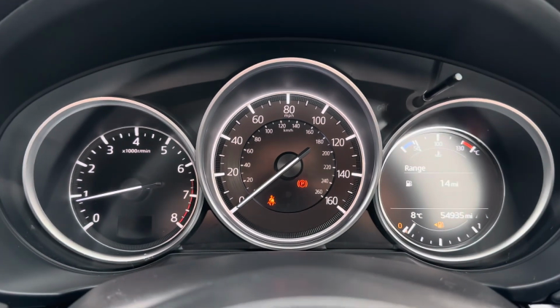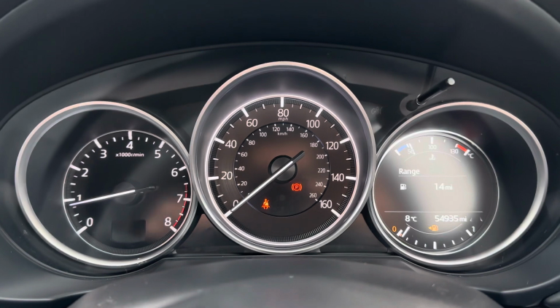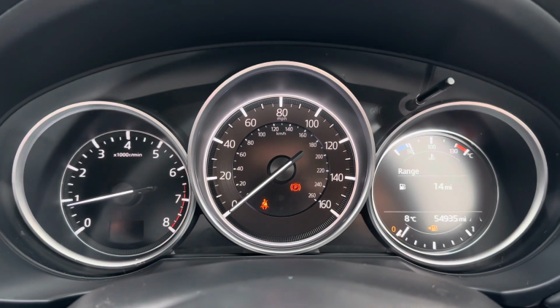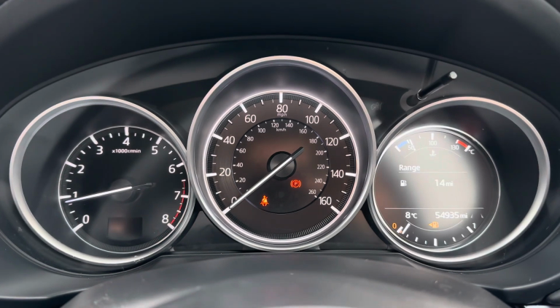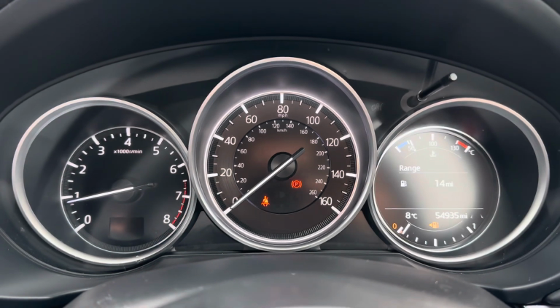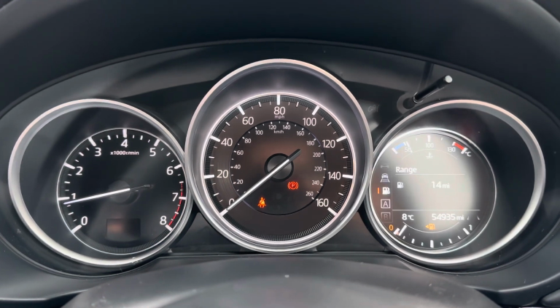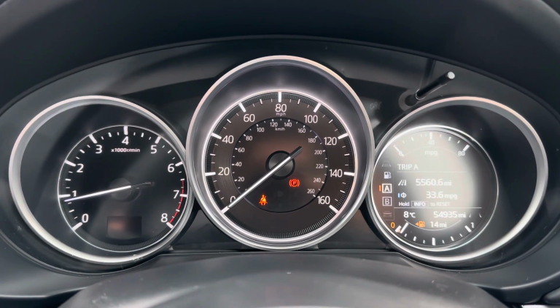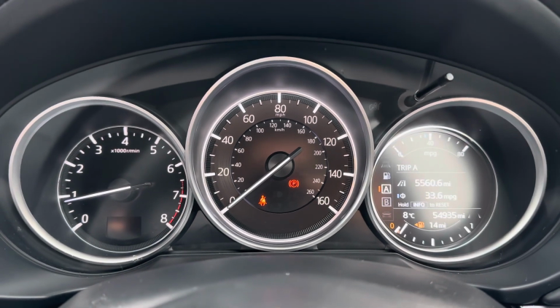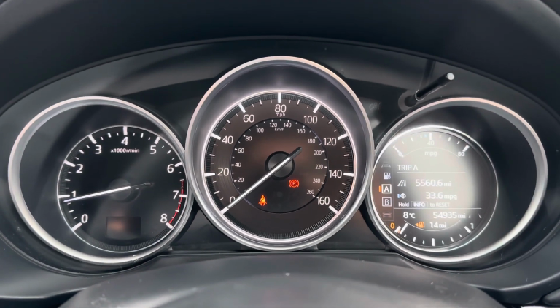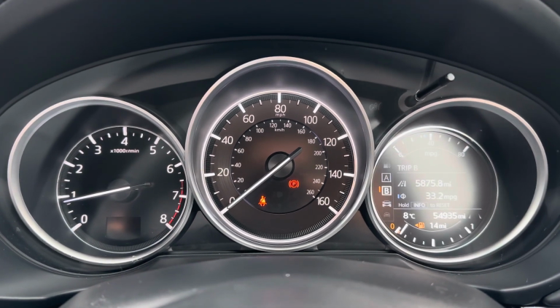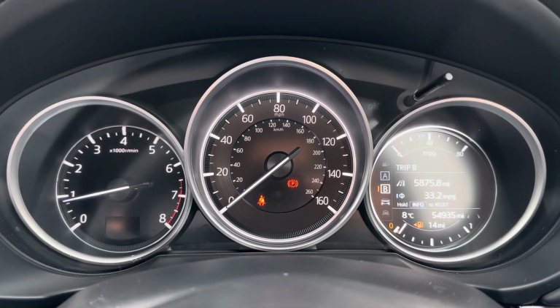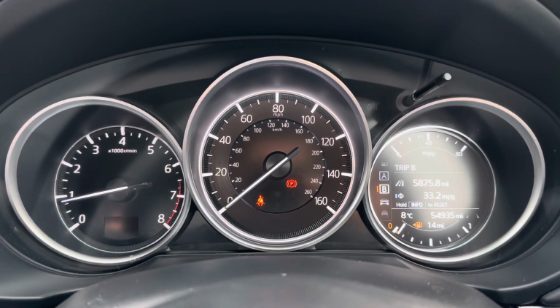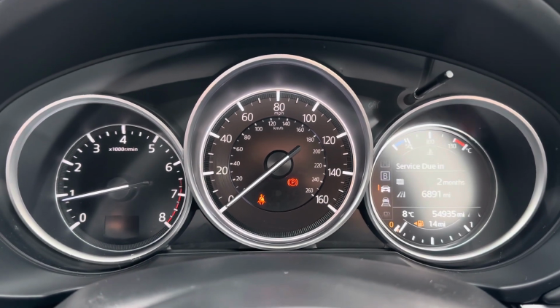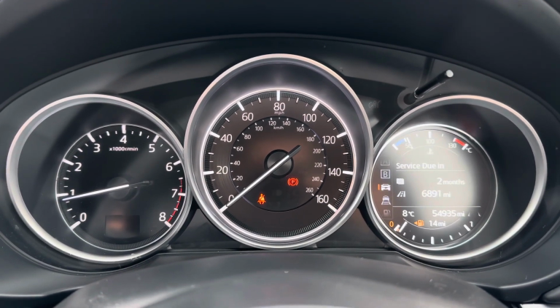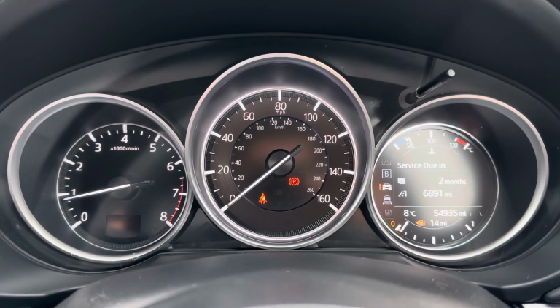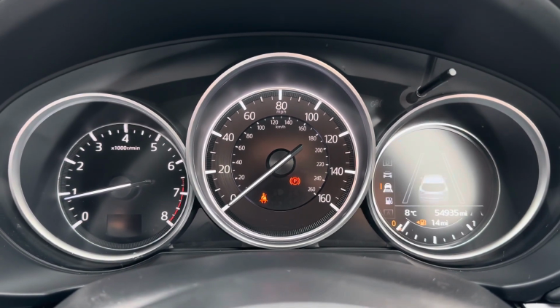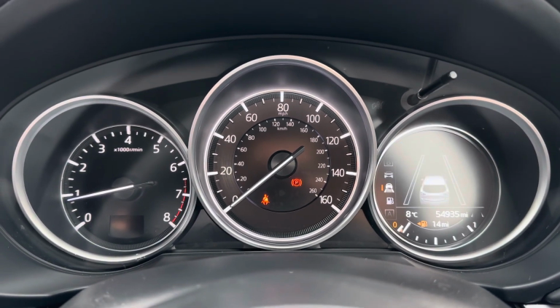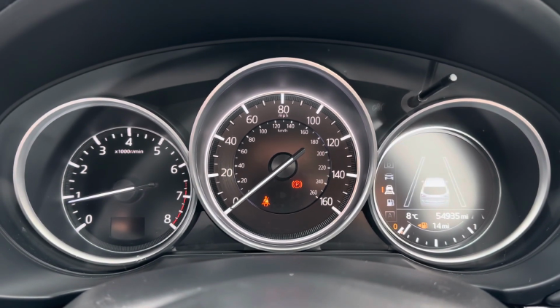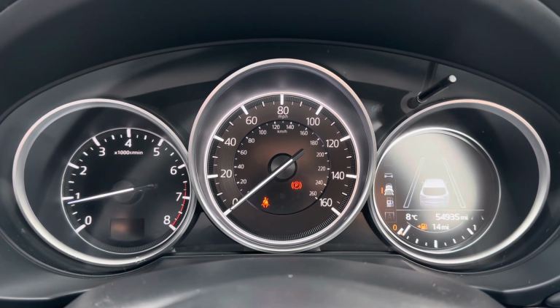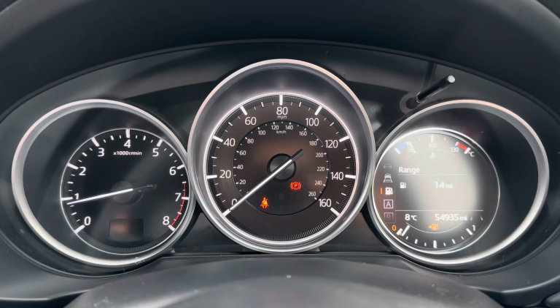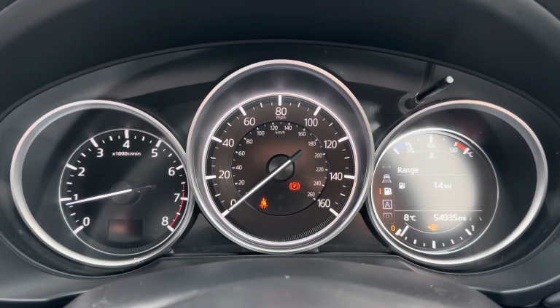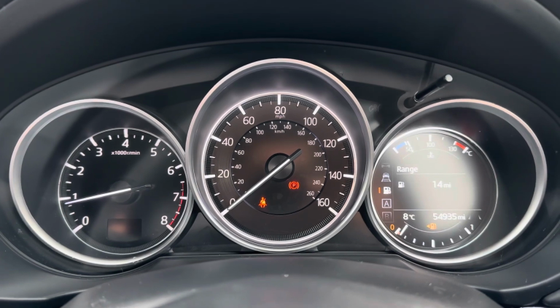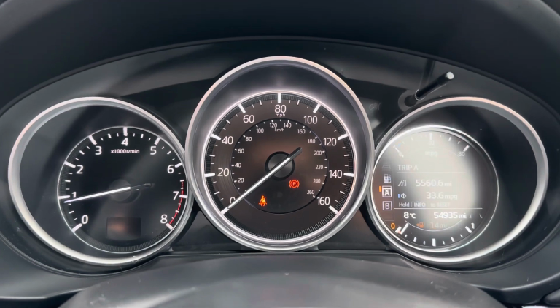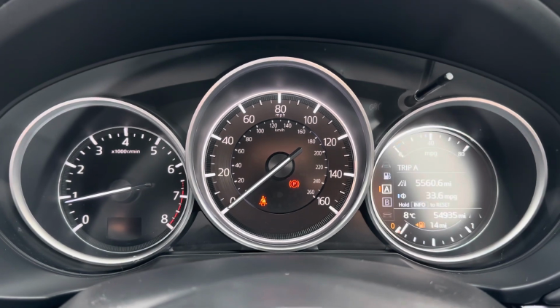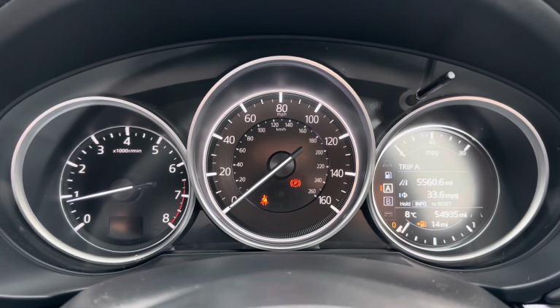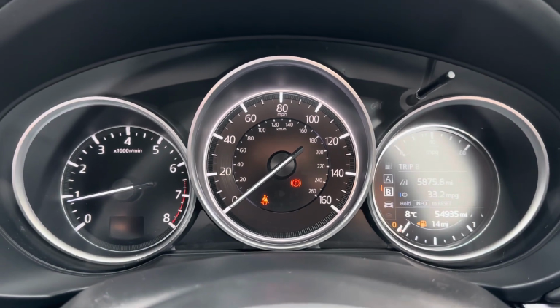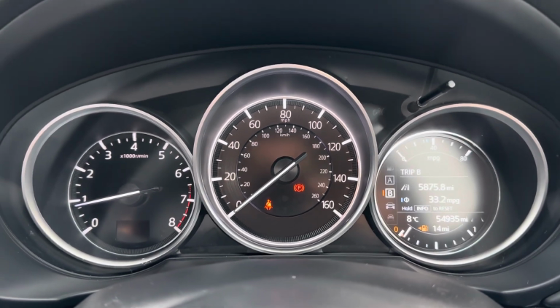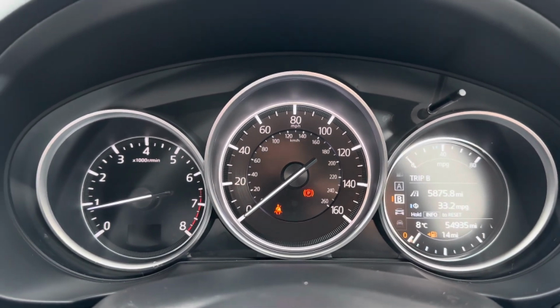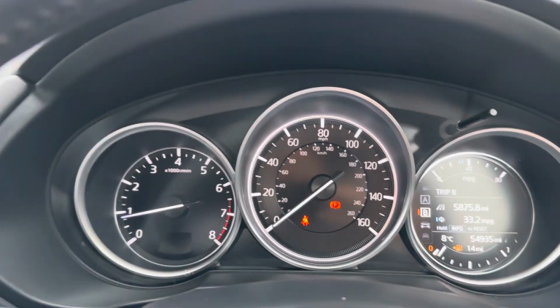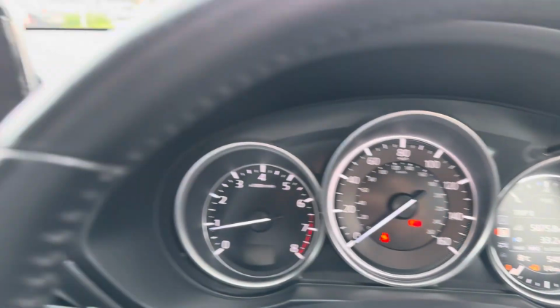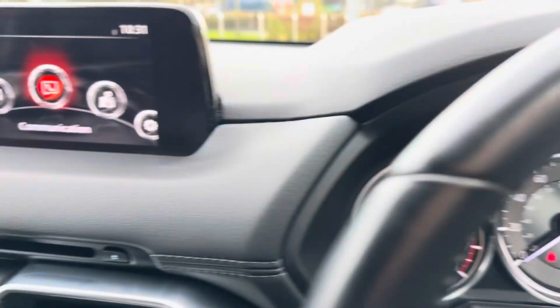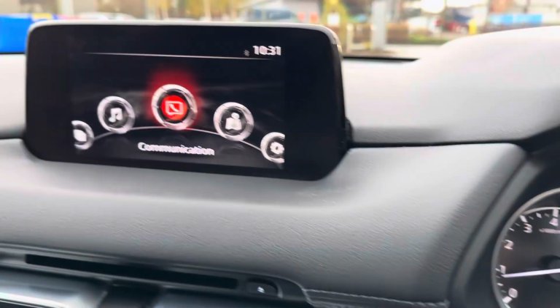Up front you do have a semi-digital dashboard, which on the right-hand side gives you all the views you could want as a driver — including your driving assists, trip computer, and speedometer.